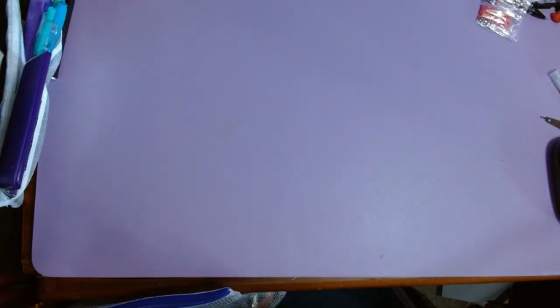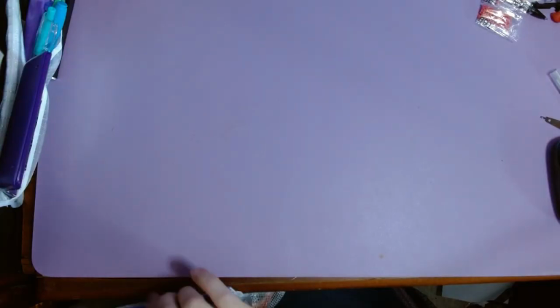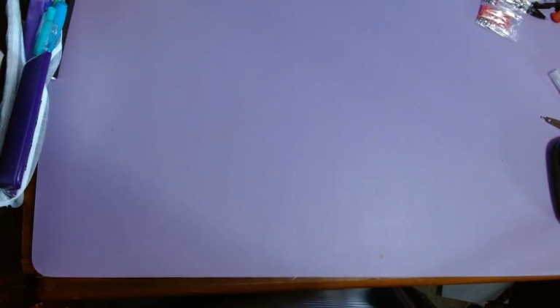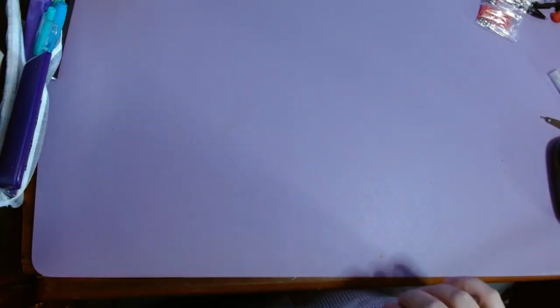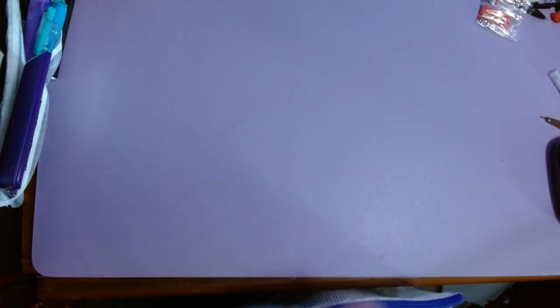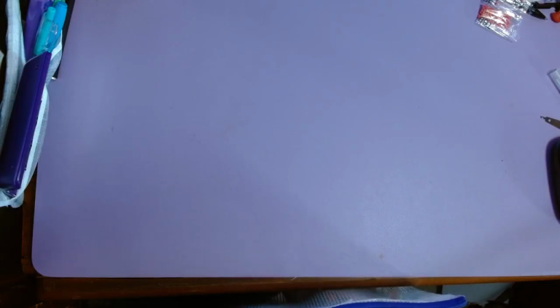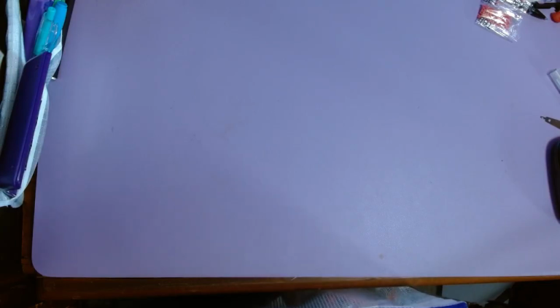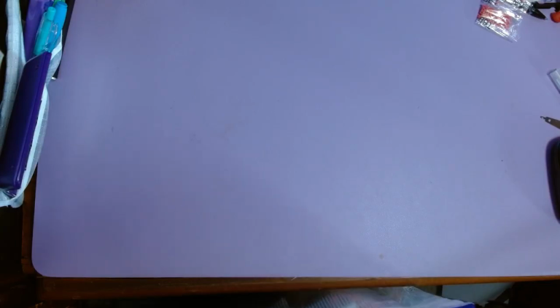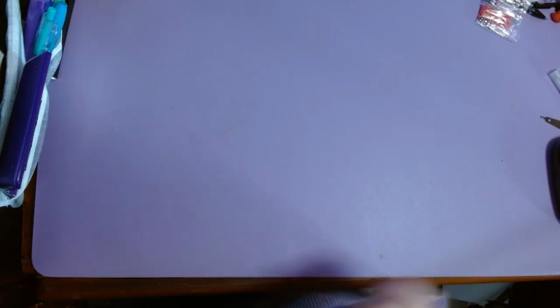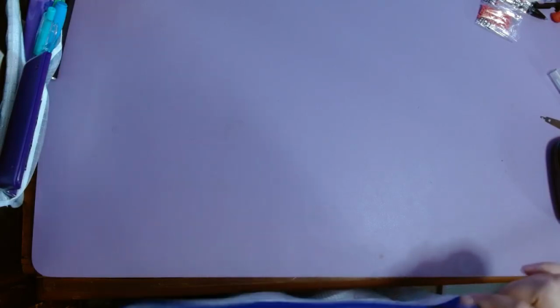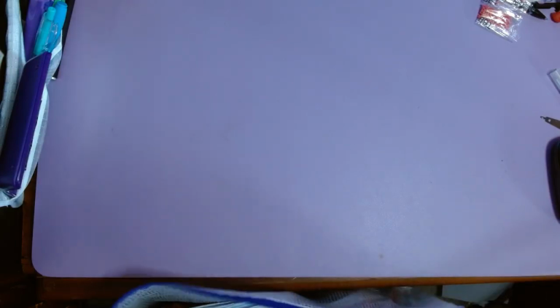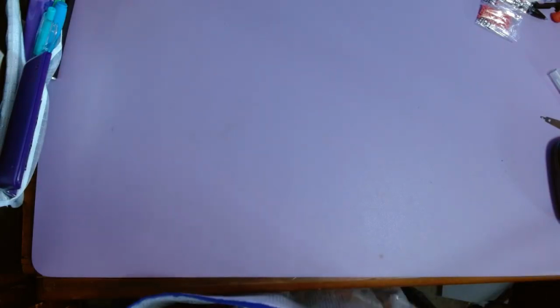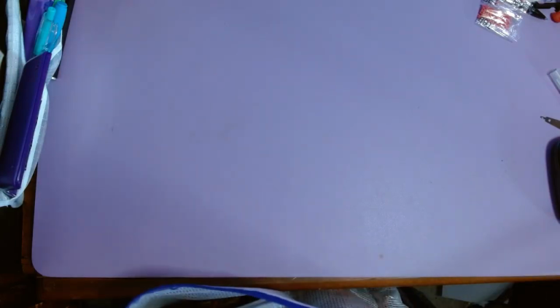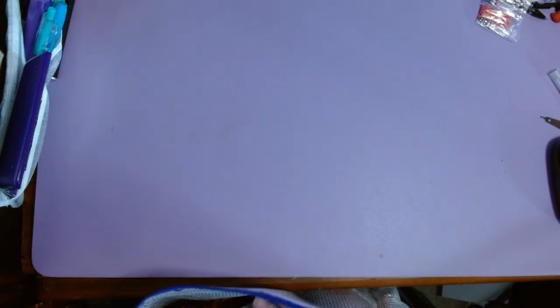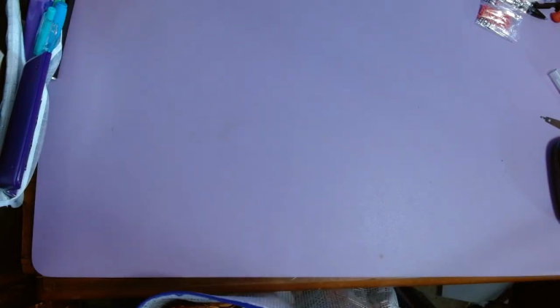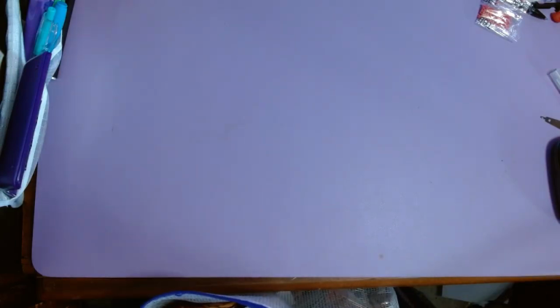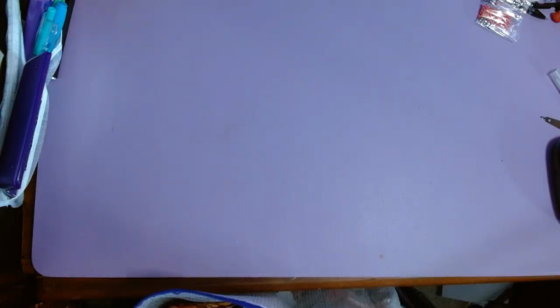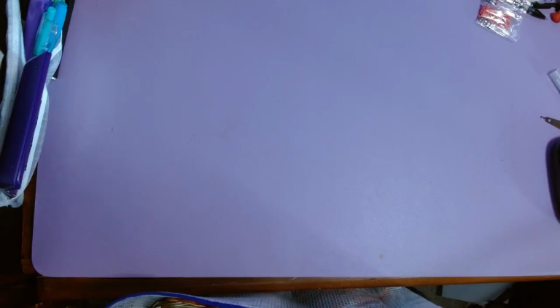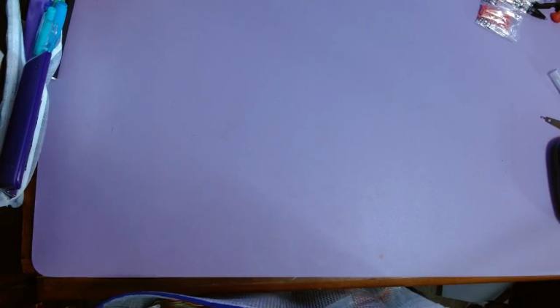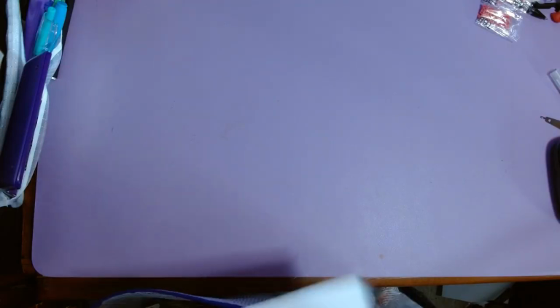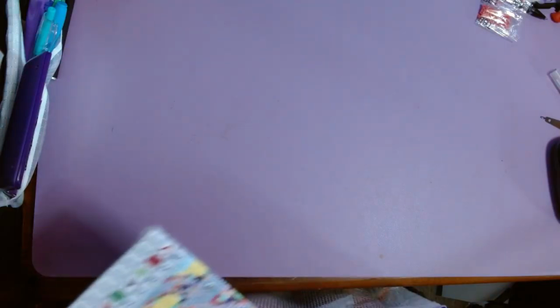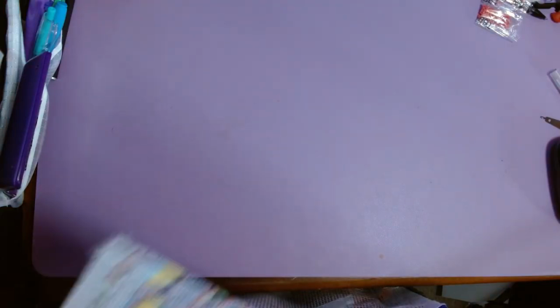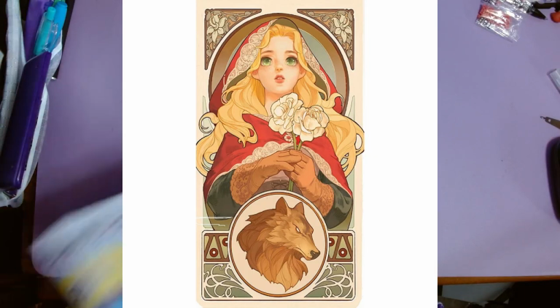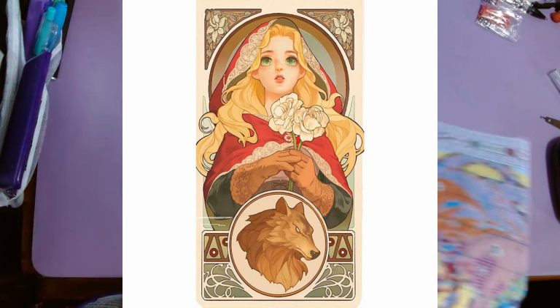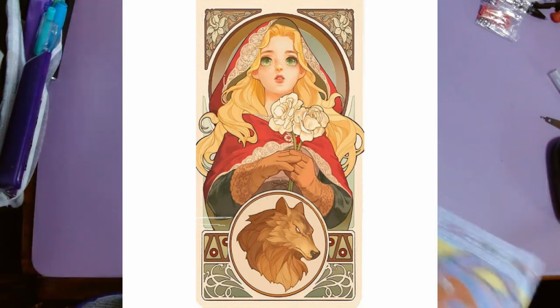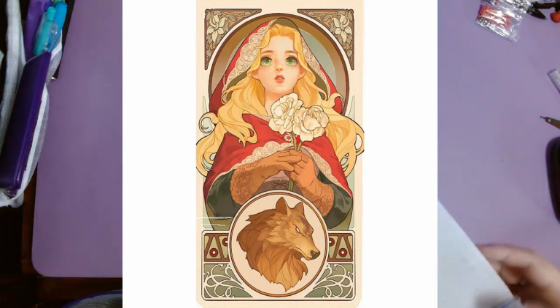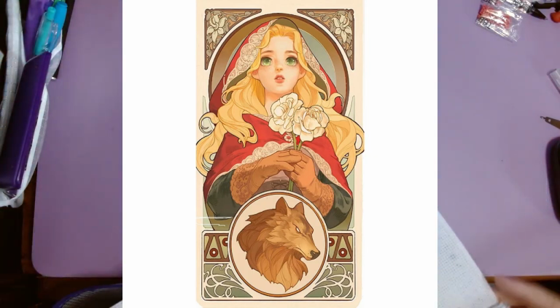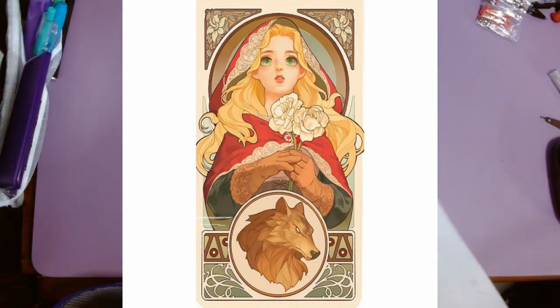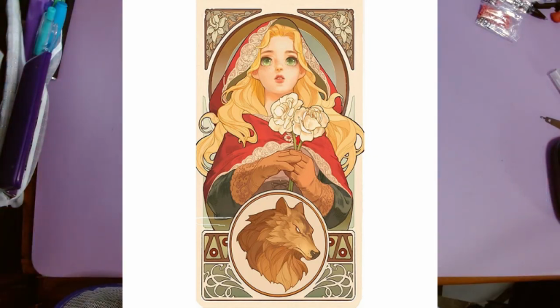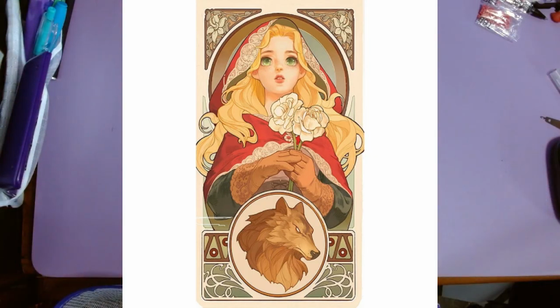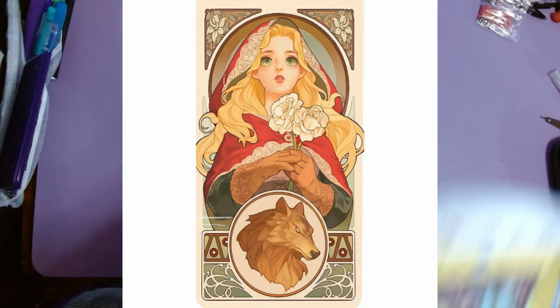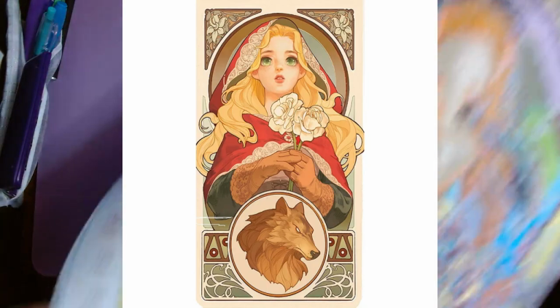And then the thing I worked on the majority of the month when I actually stitched was this Red Riding Hood card — I put up a comparison video on it.